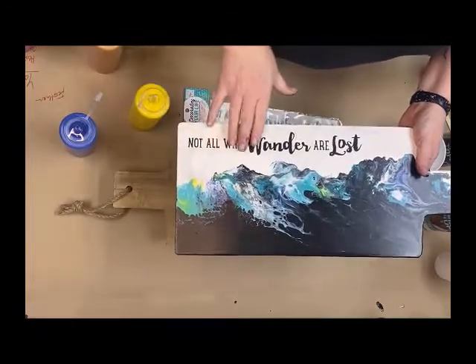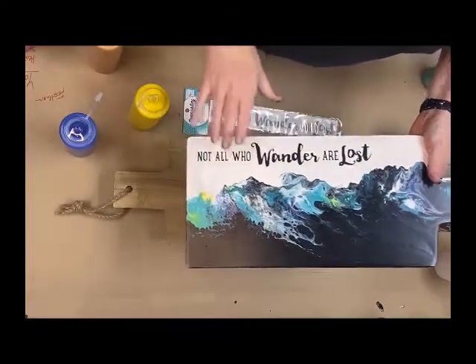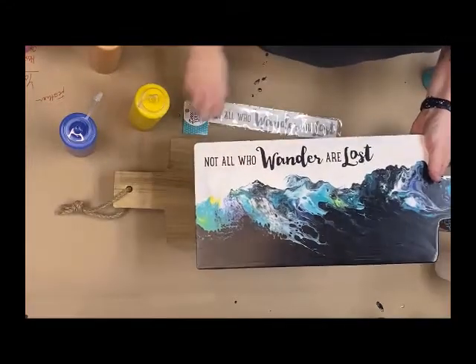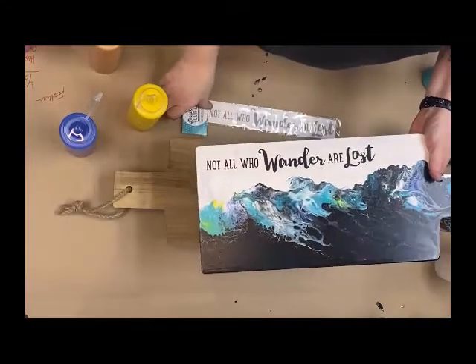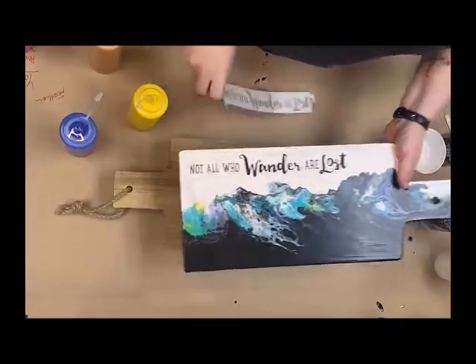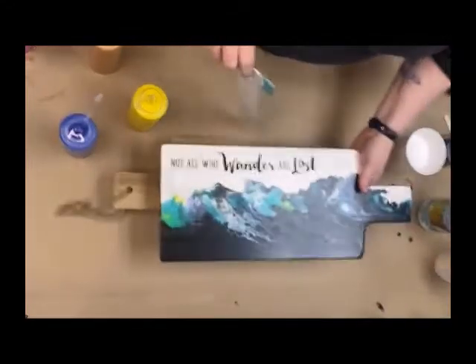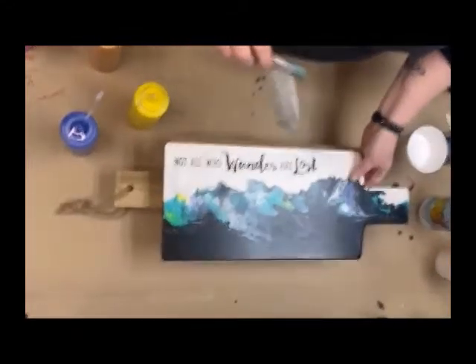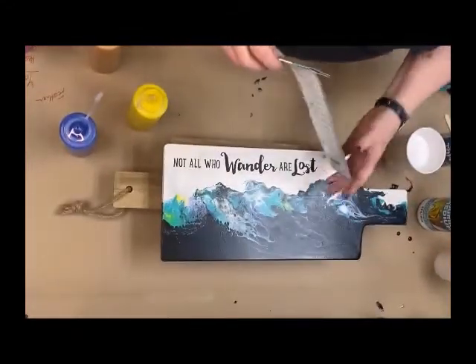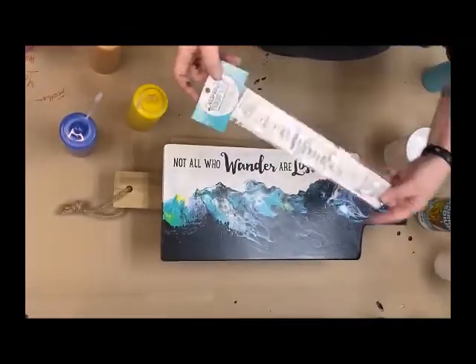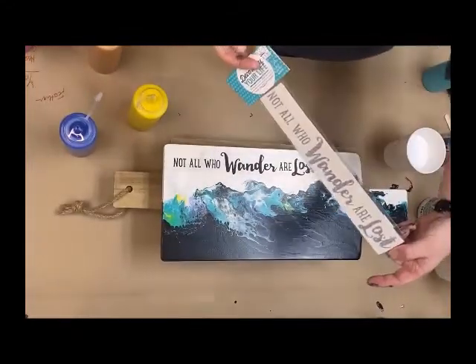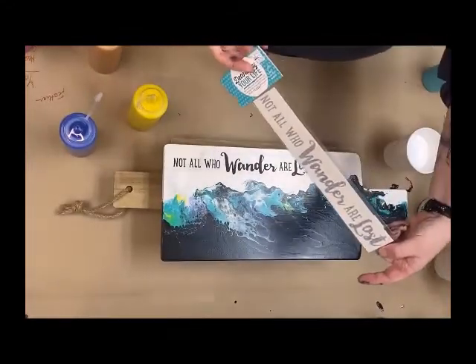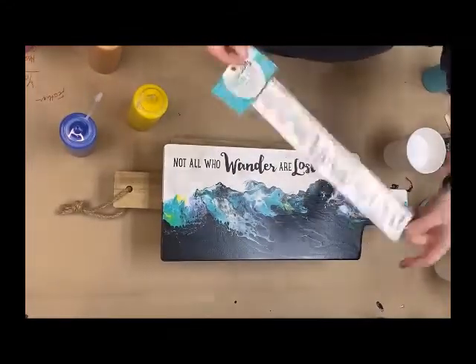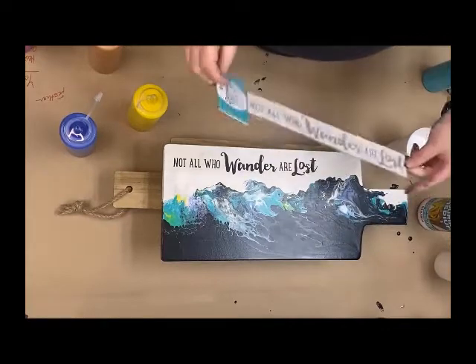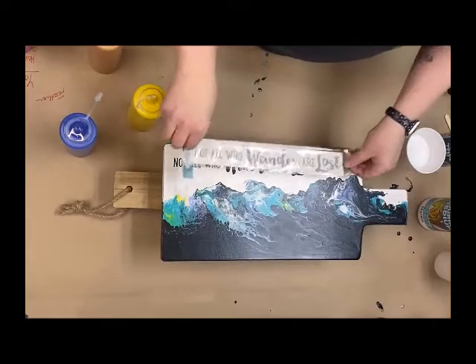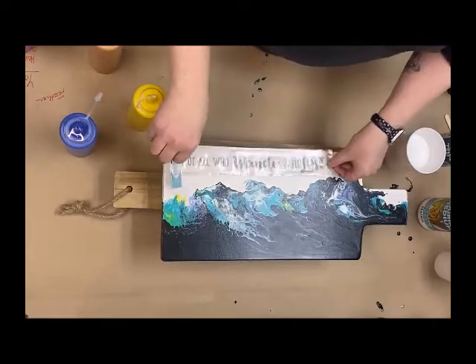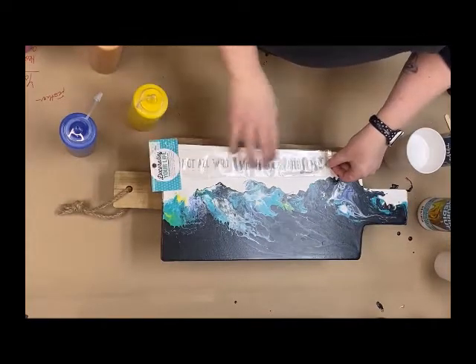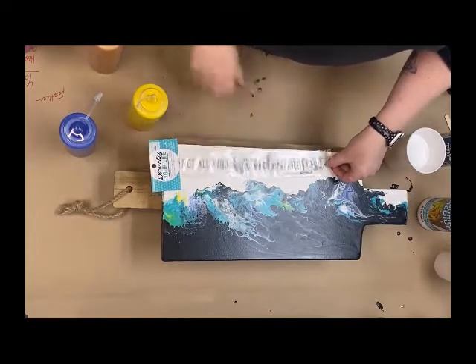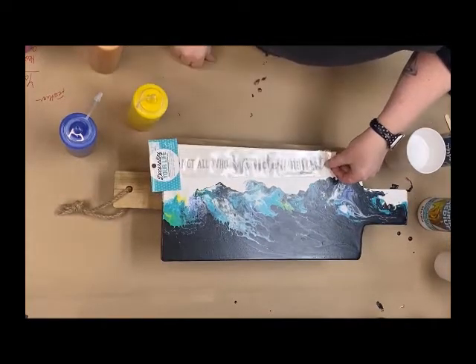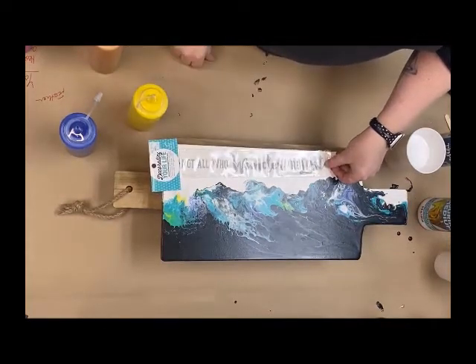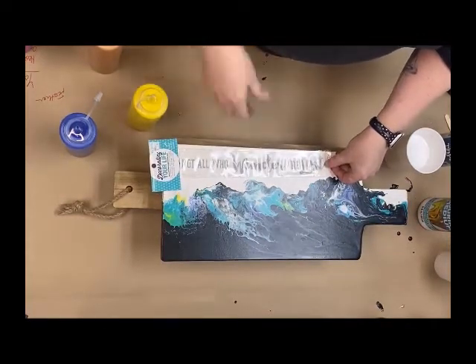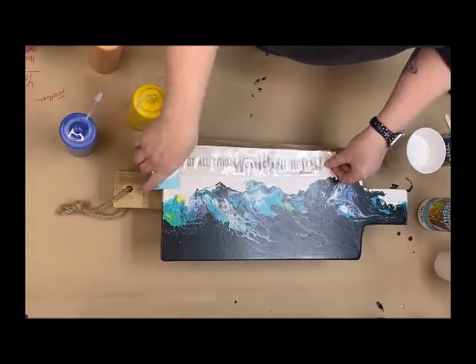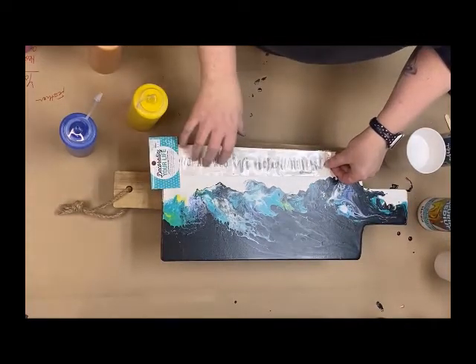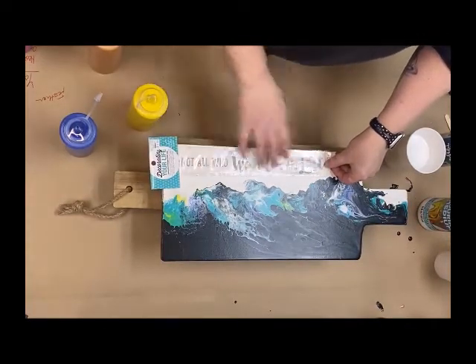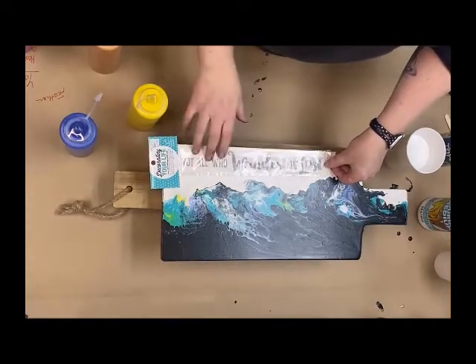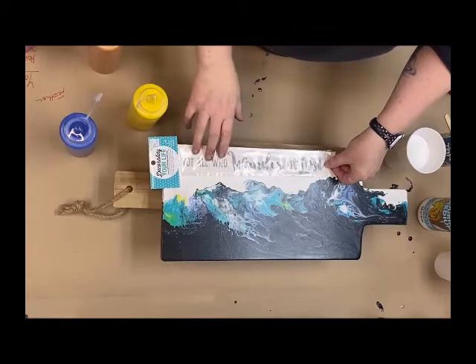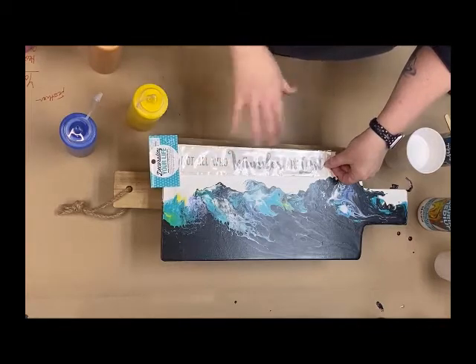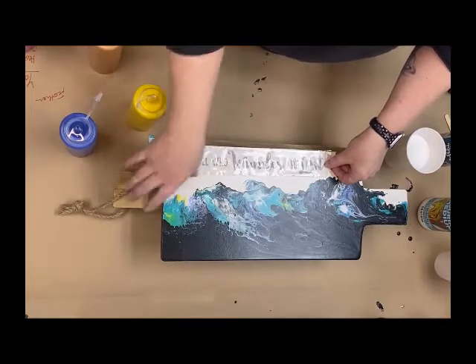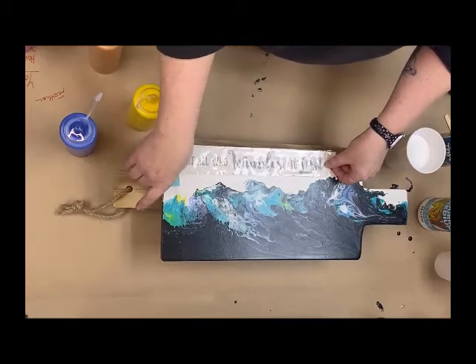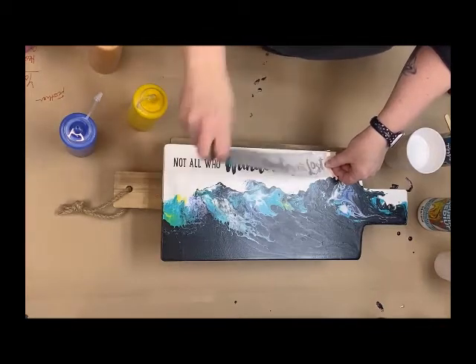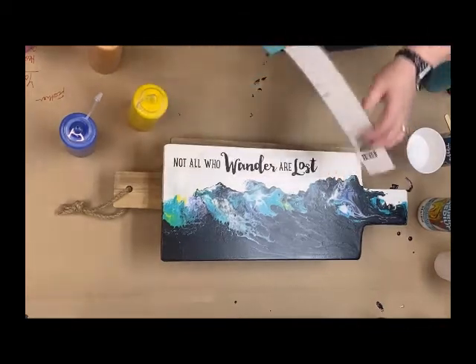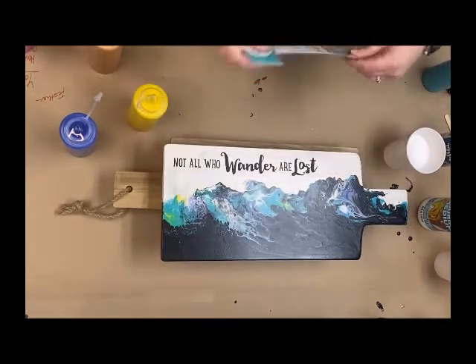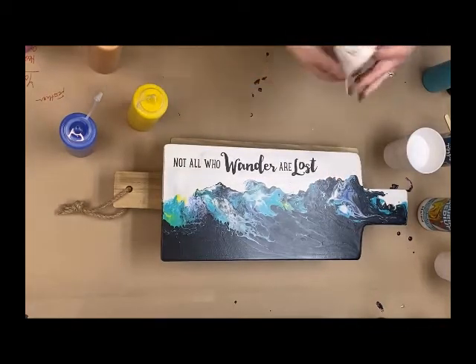At the end here, we've just added a little vinyl from Decorate Your Life, and that went on after the paint was dry. They're really easy. We have all kinds of quotes and sayings, so it doesn't have to be this one — you can kind of play and see what you've got.